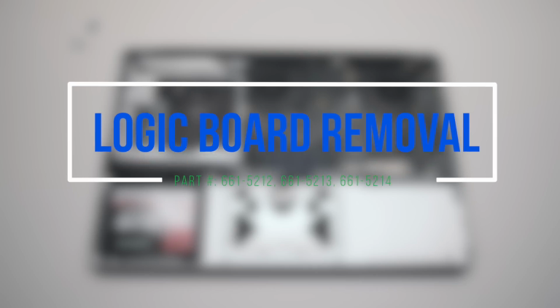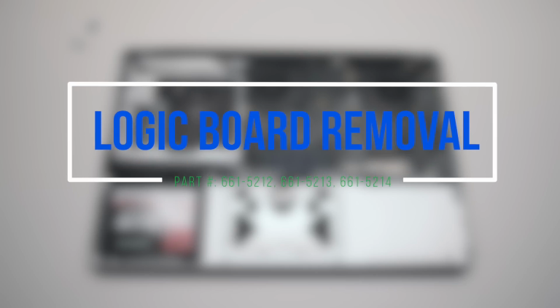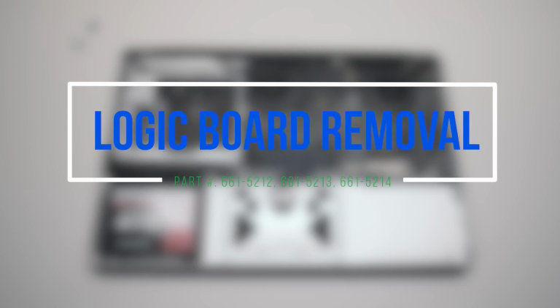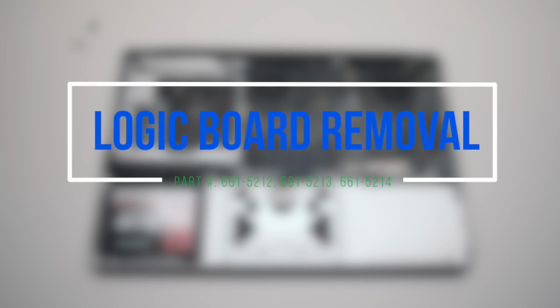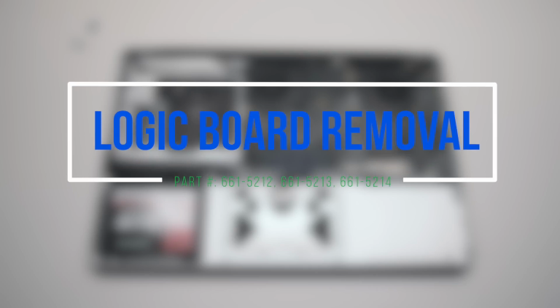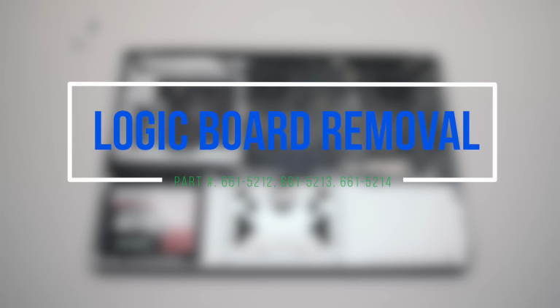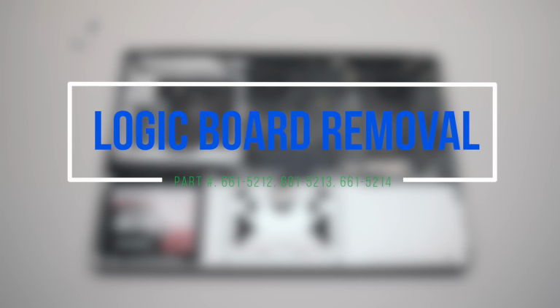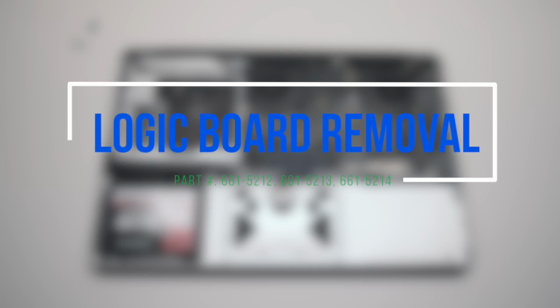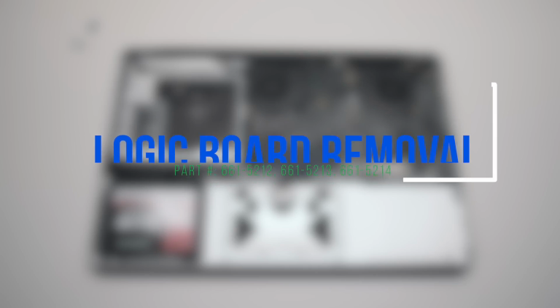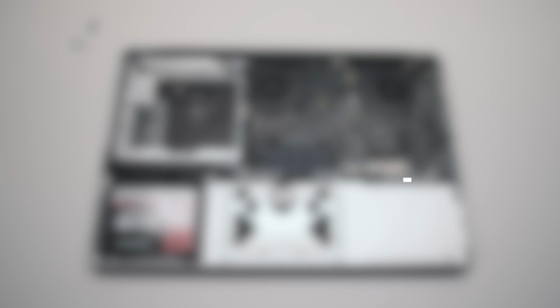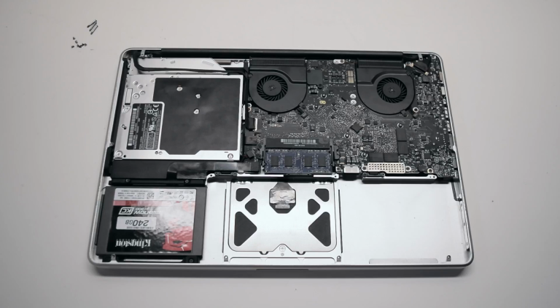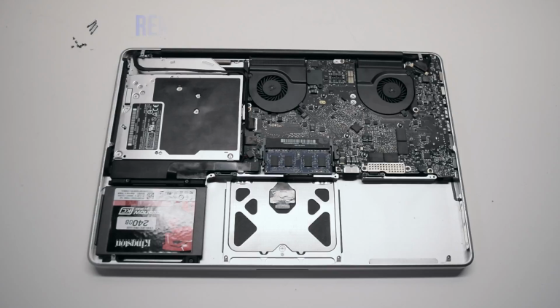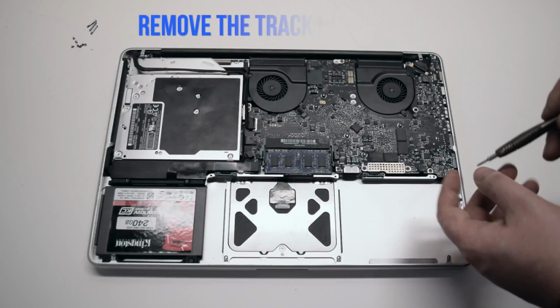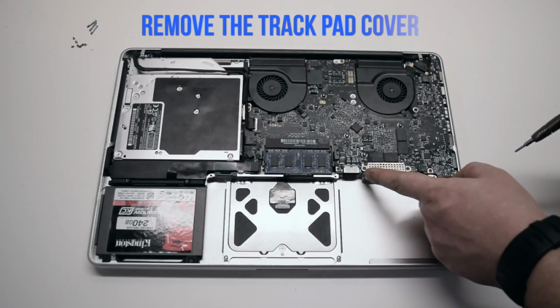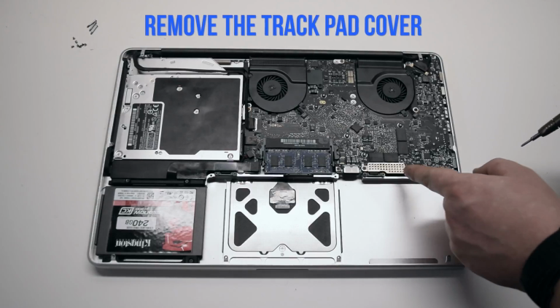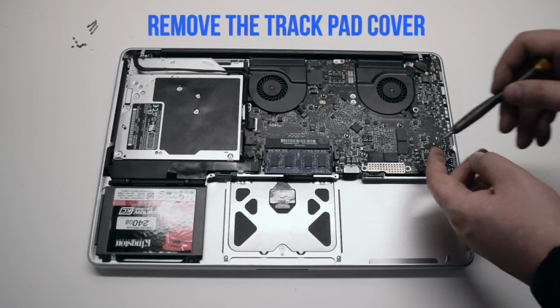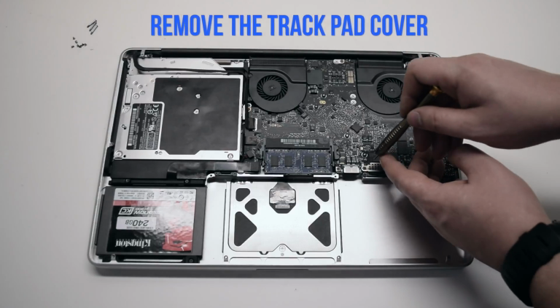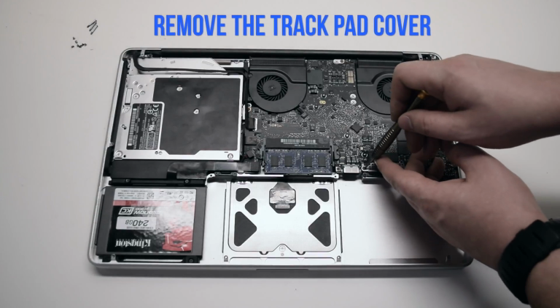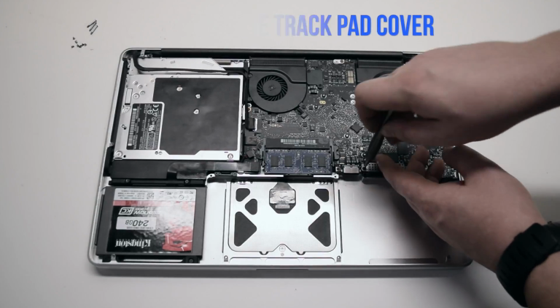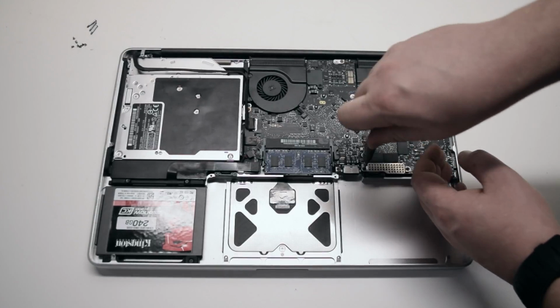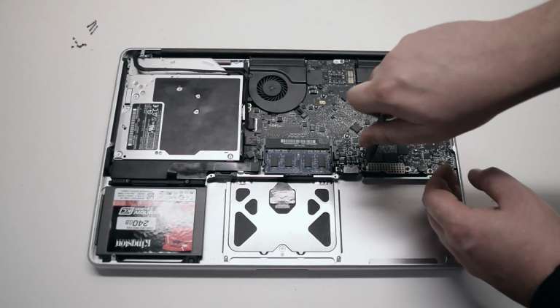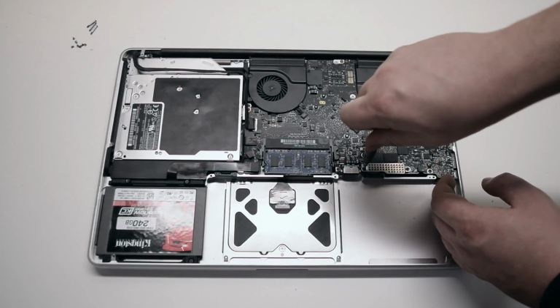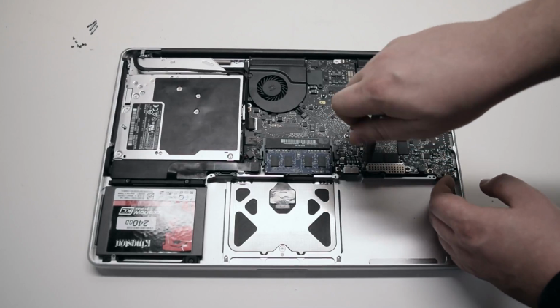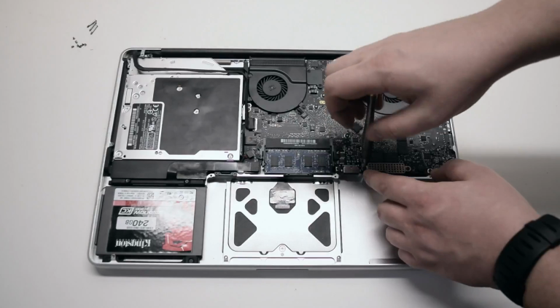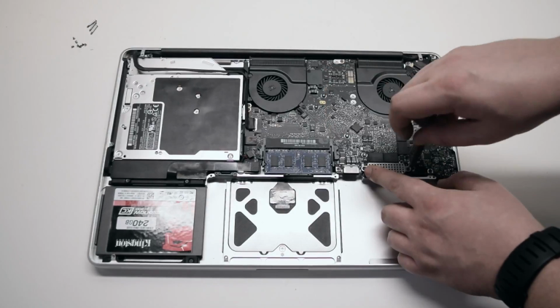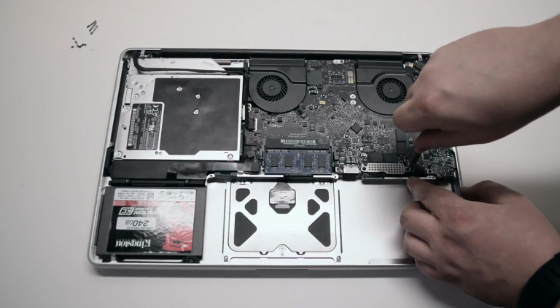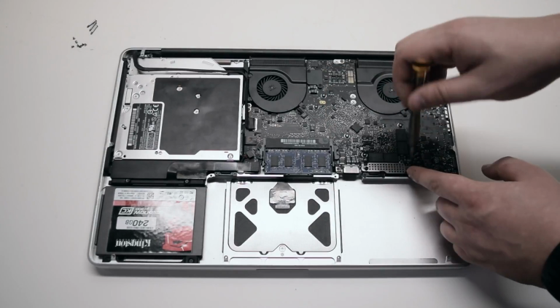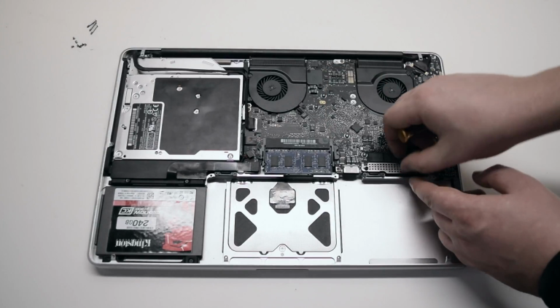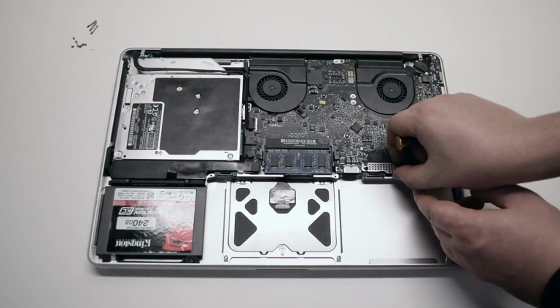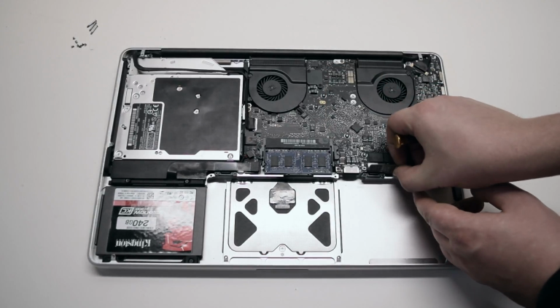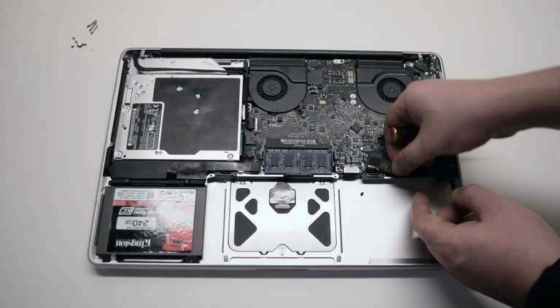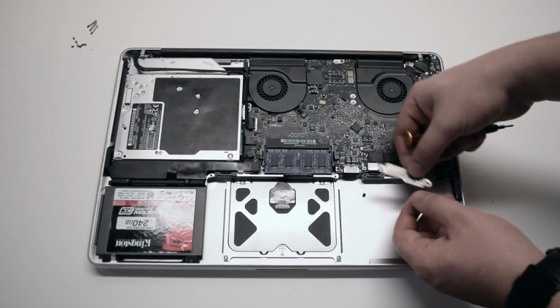Logic board removal. Remove the trackpad cover first. It's attached with two Phillips head screws. Loosen the screws and remove the cover.